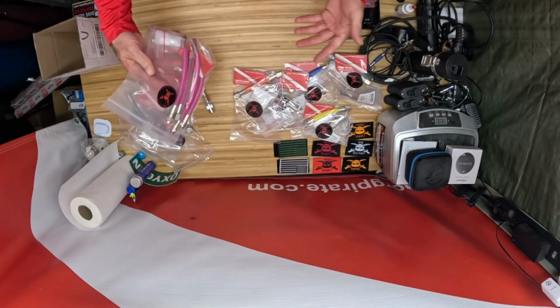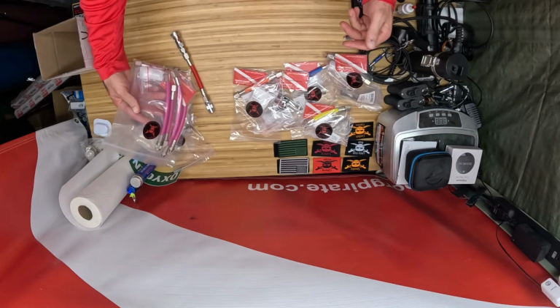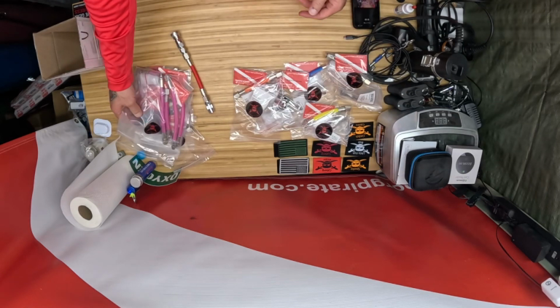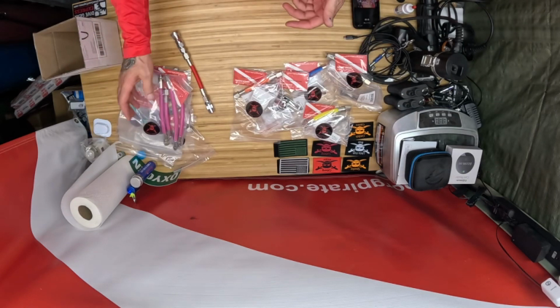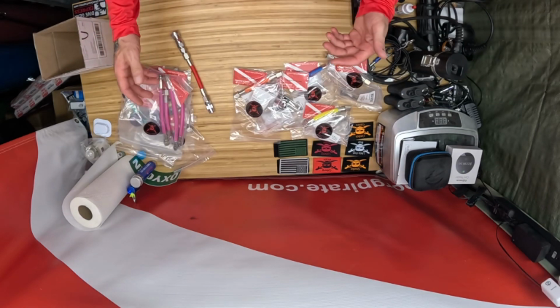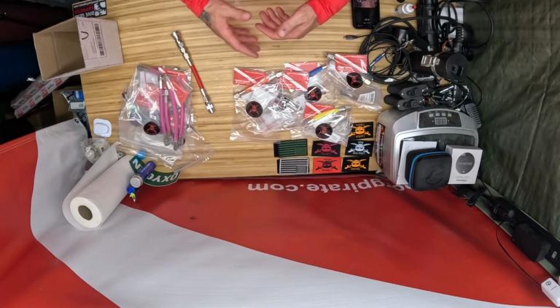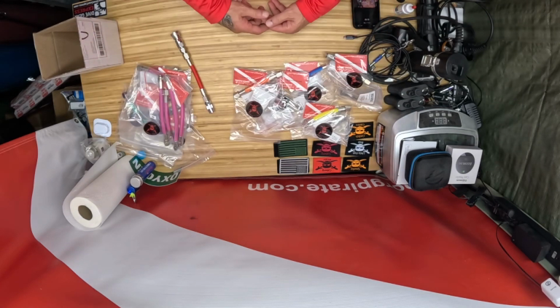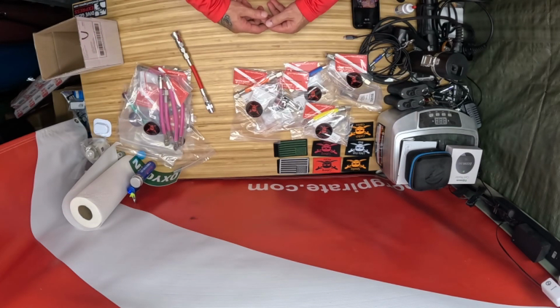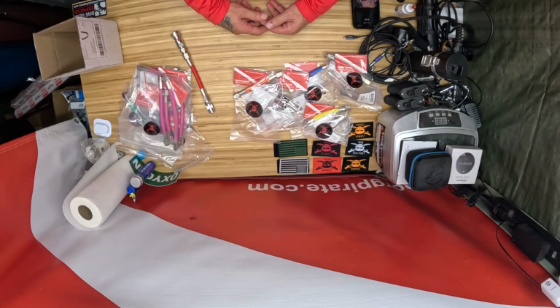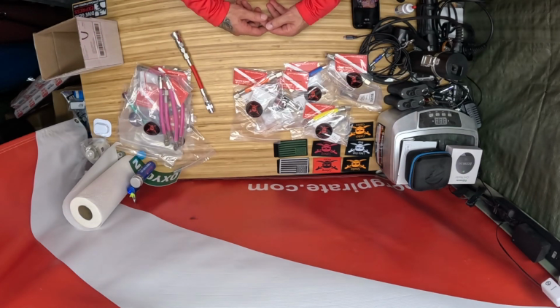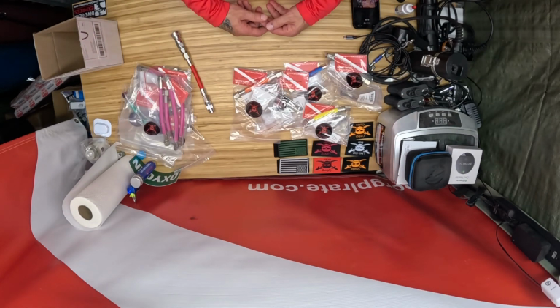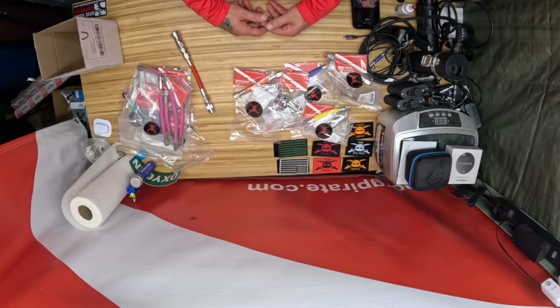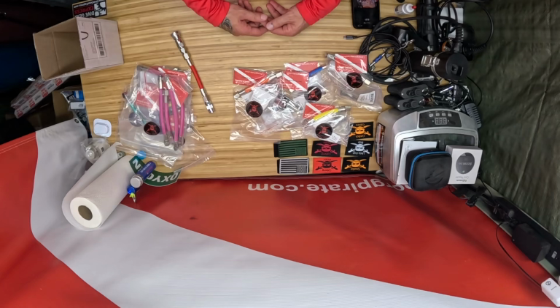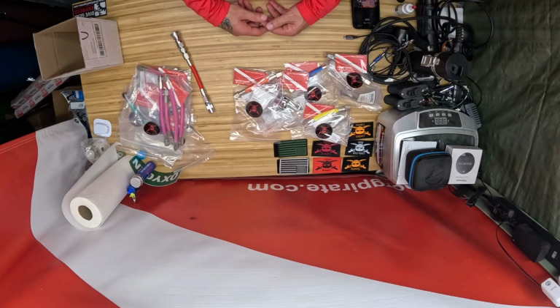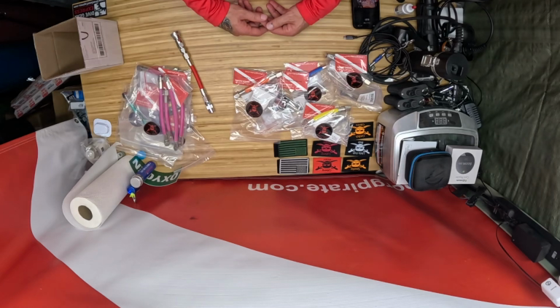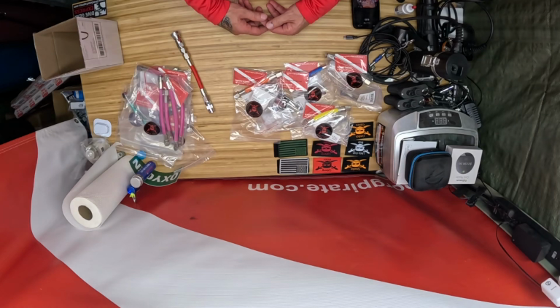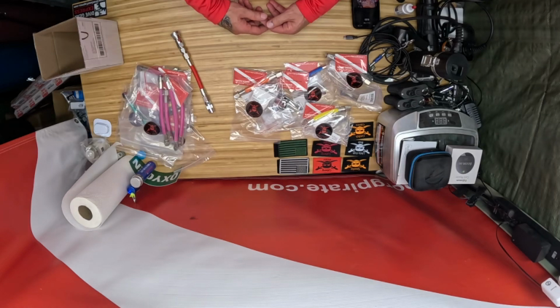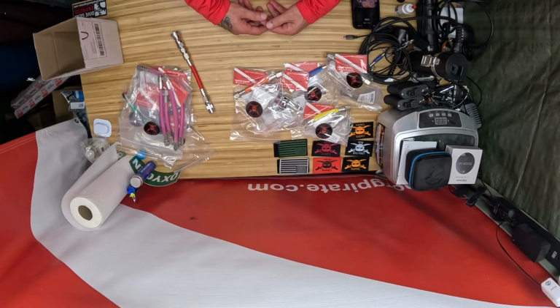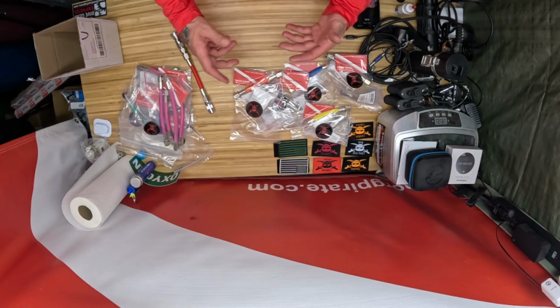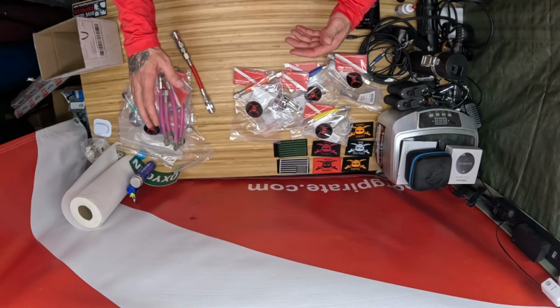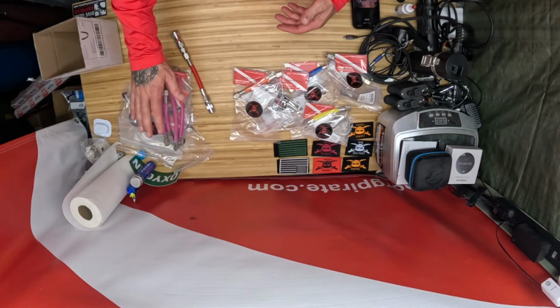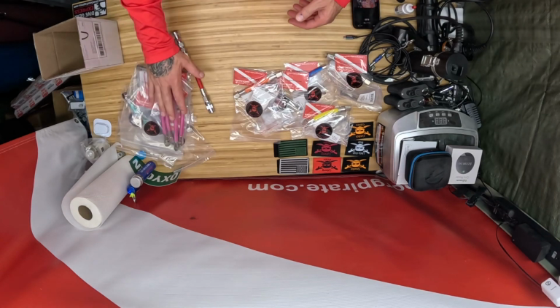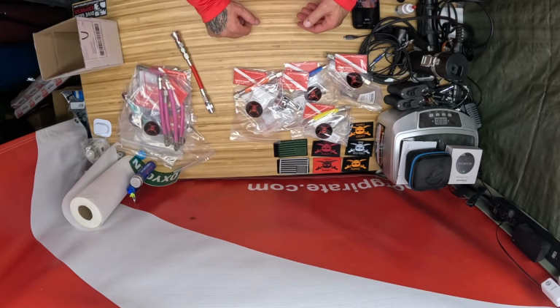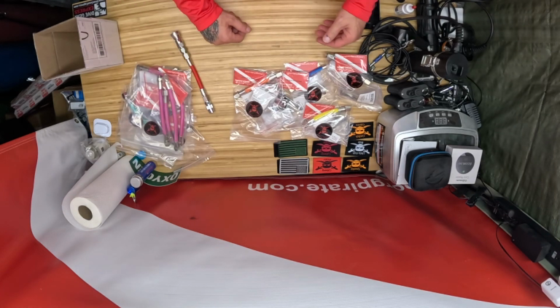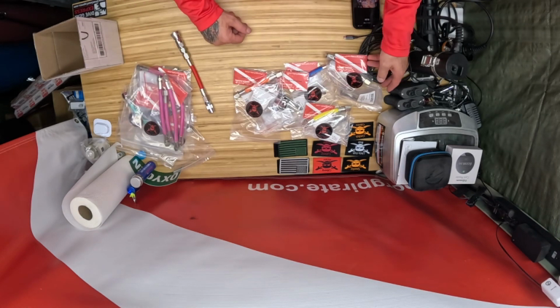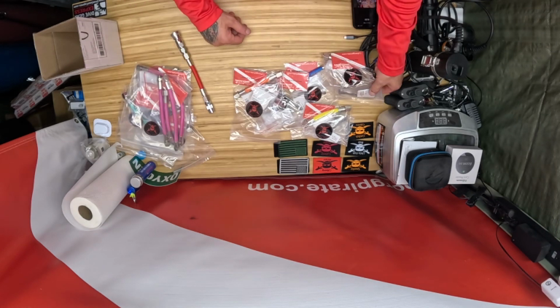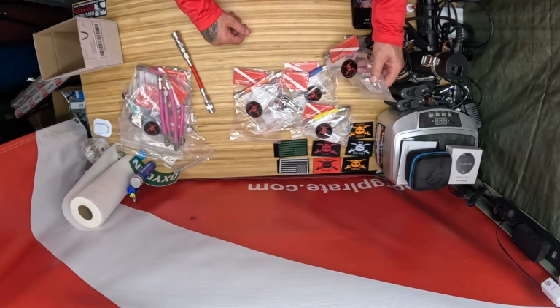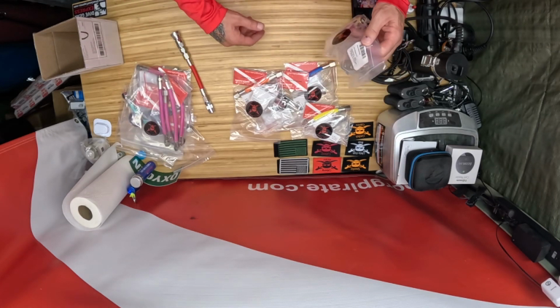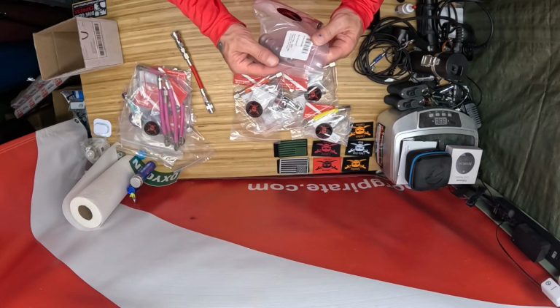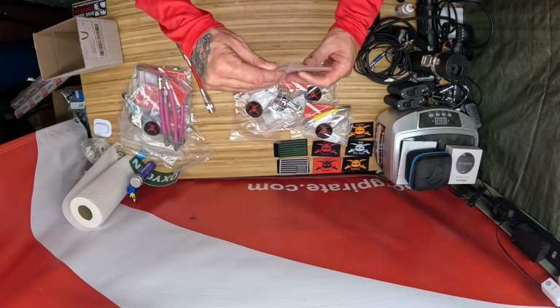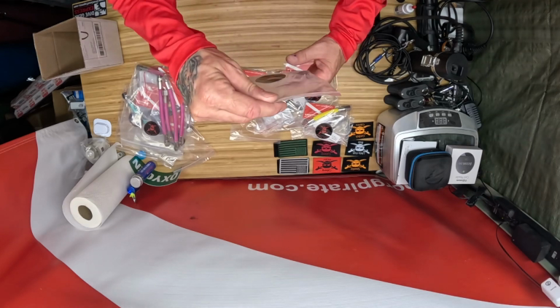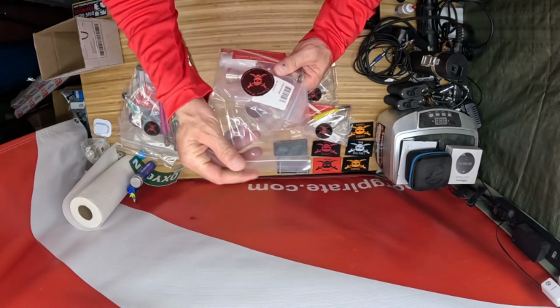We come in orange, teal, green, blue, red, carbon fiber, black, and yellow. So this is the pink kit here, and the kit that we're going to be introducing today.